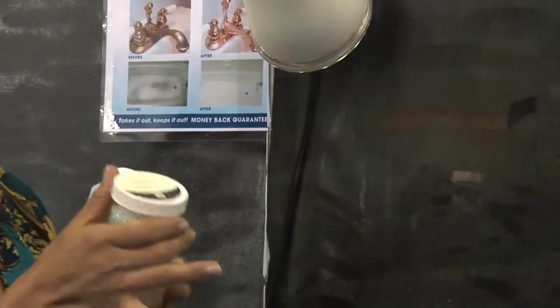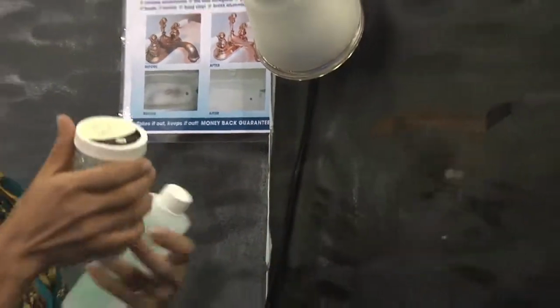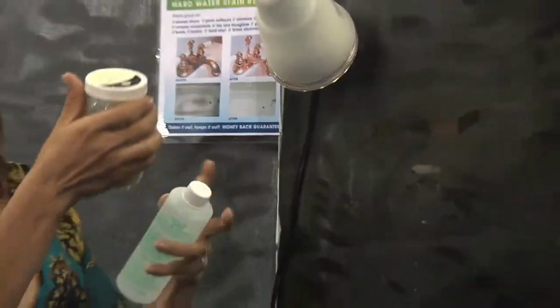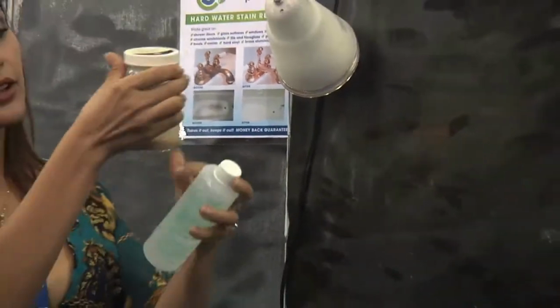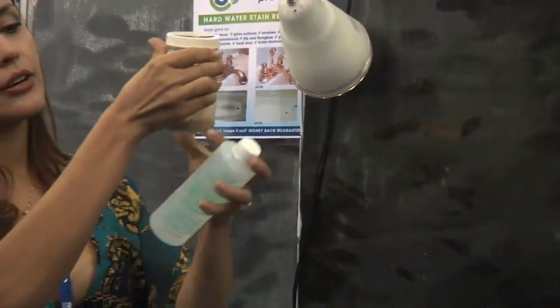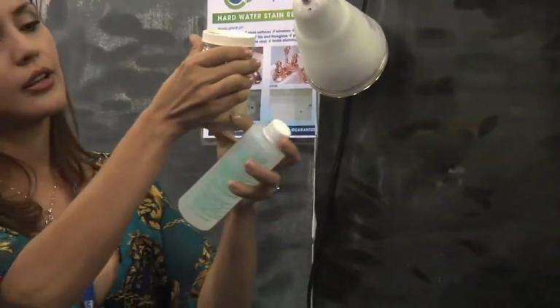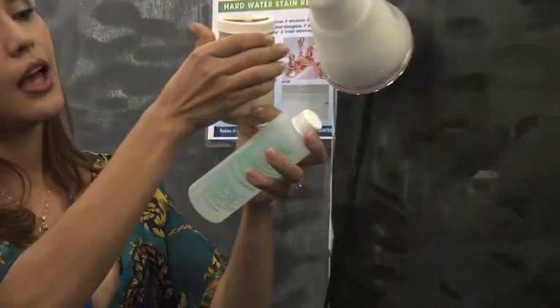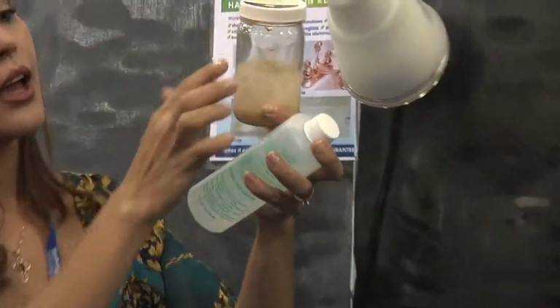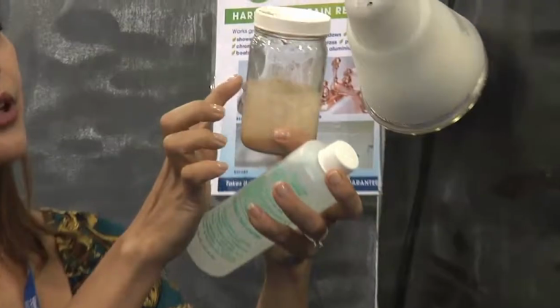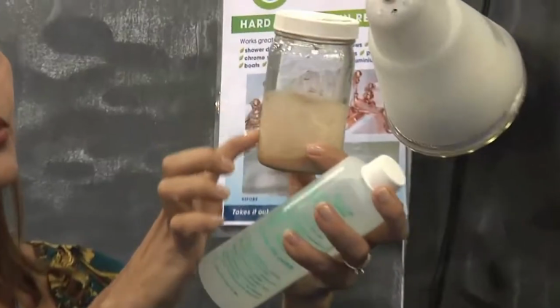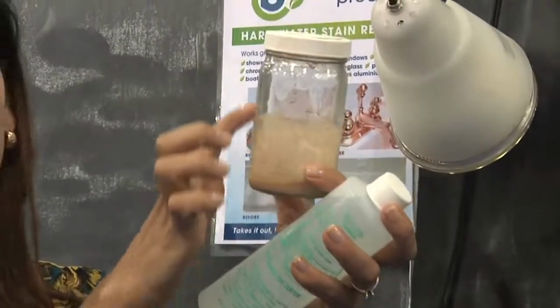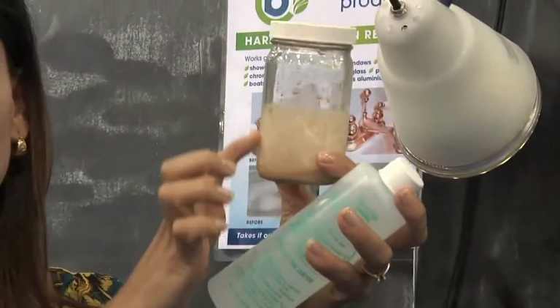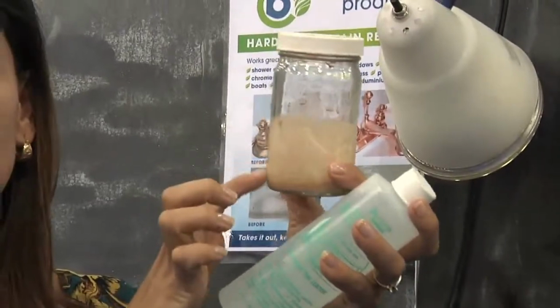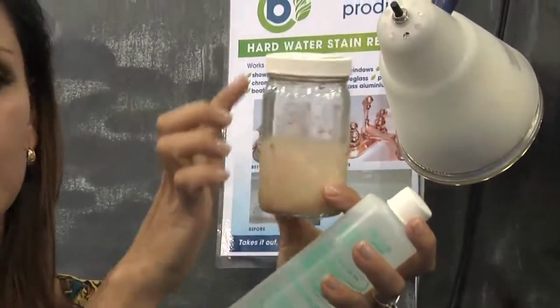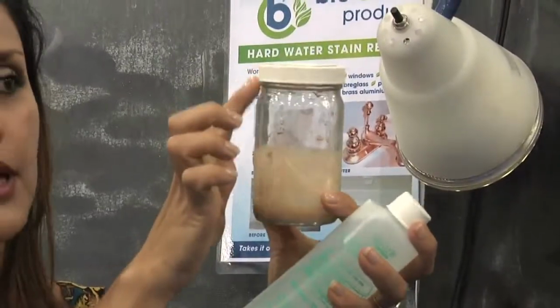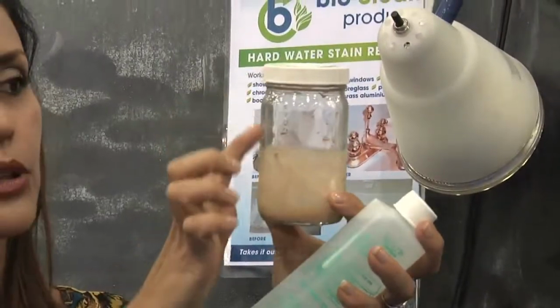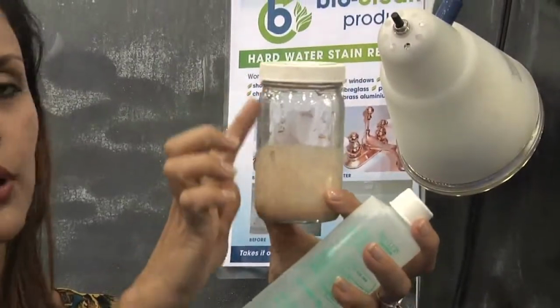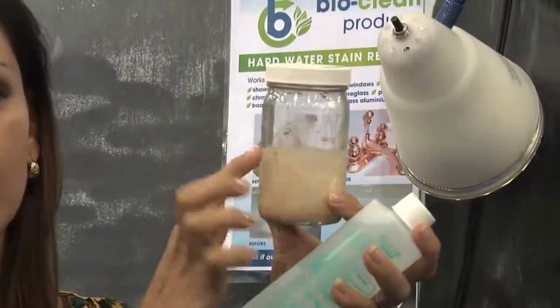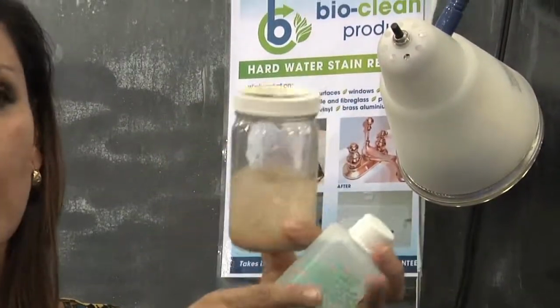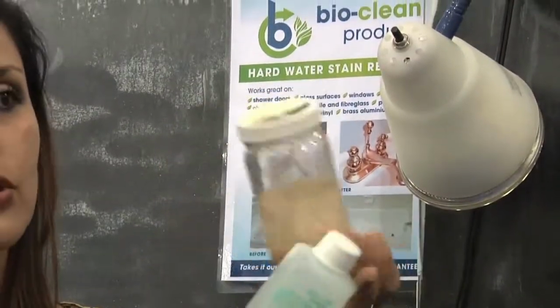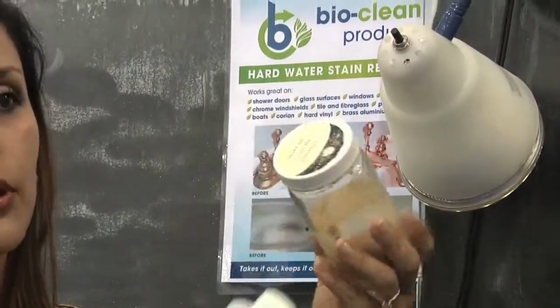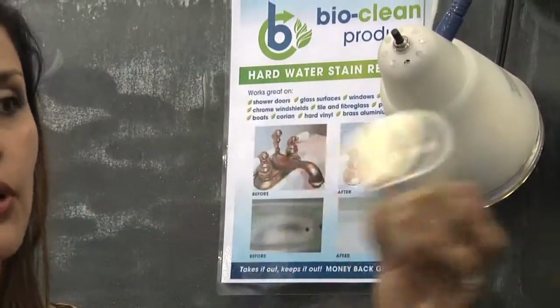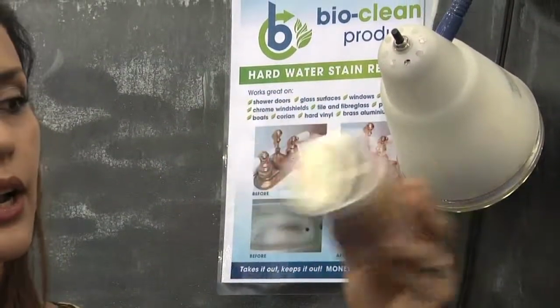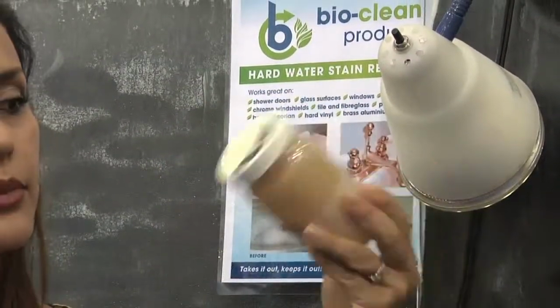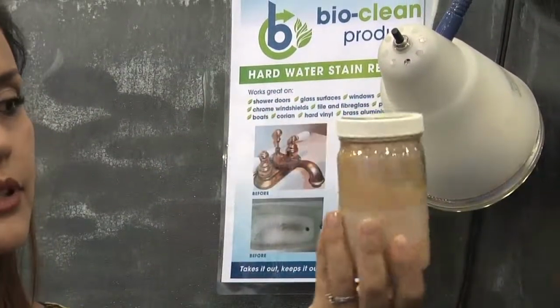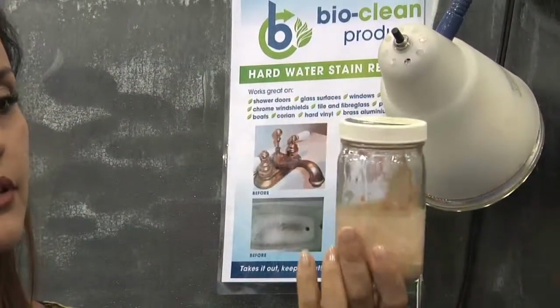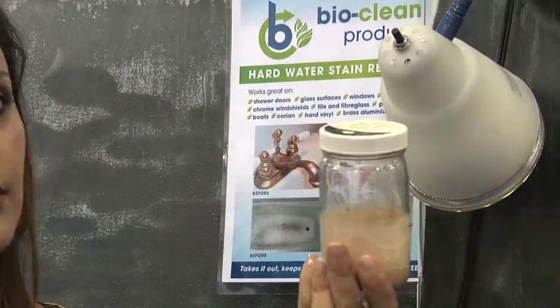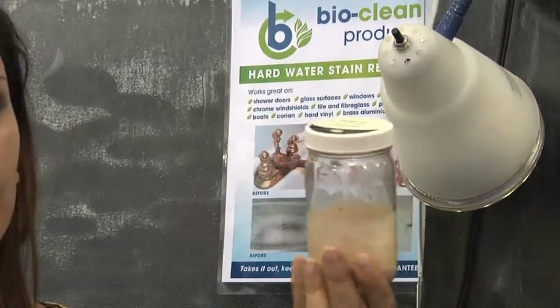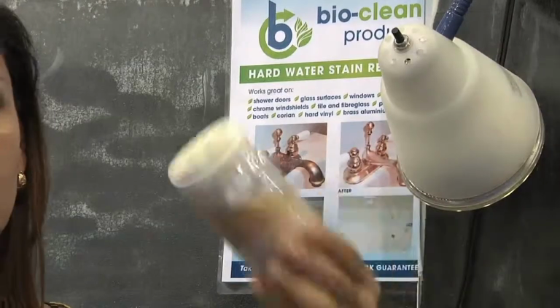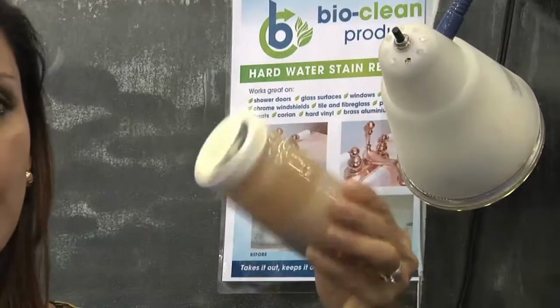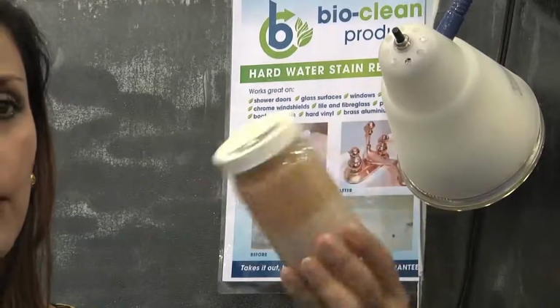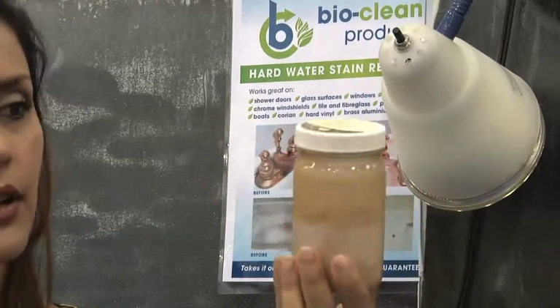See what I've done here? I haven't treated the bottom, but this part has been treated. So when the water comes, it slides right off like that.